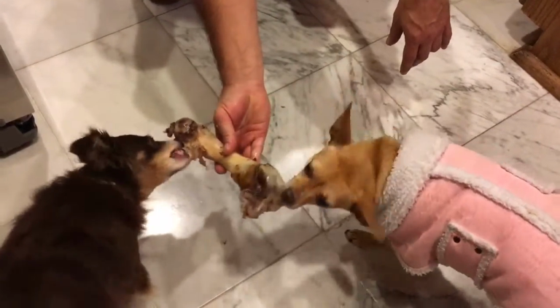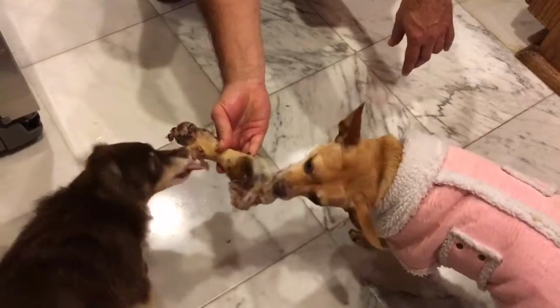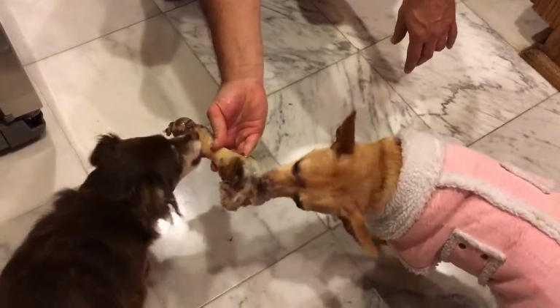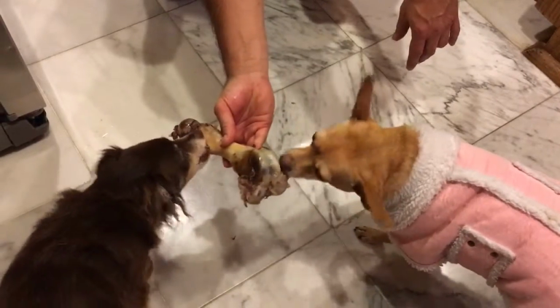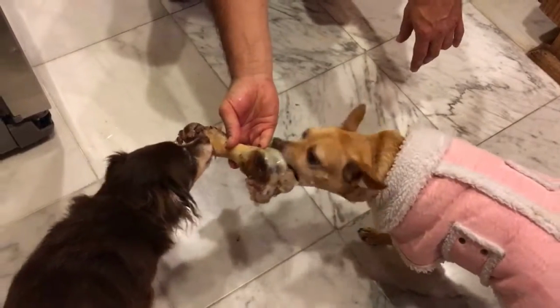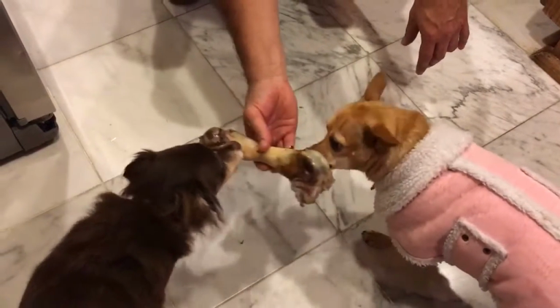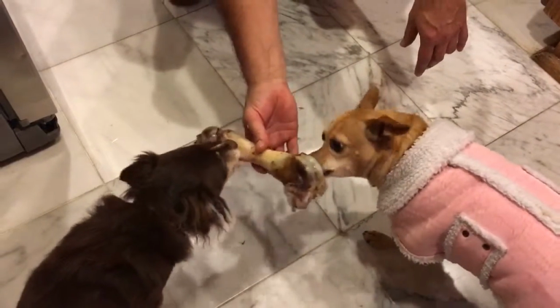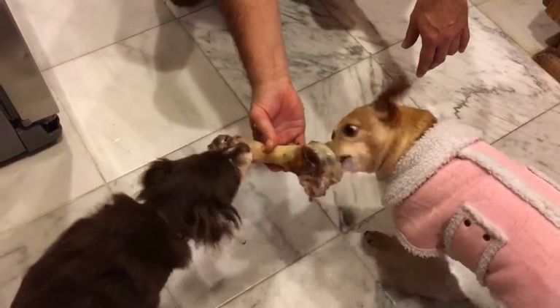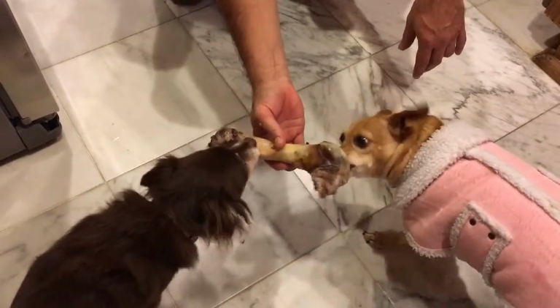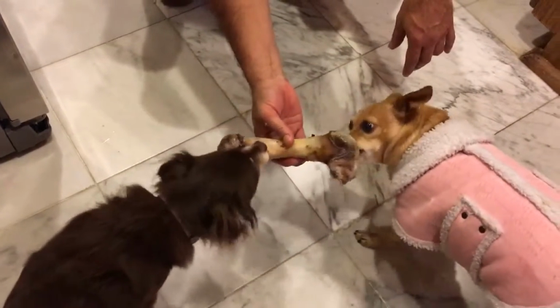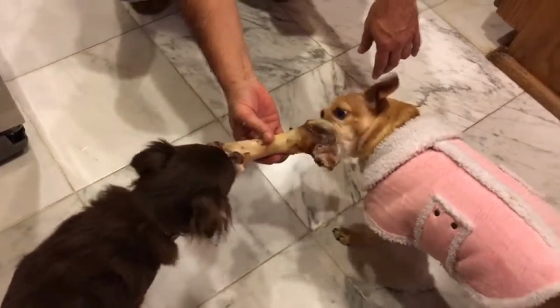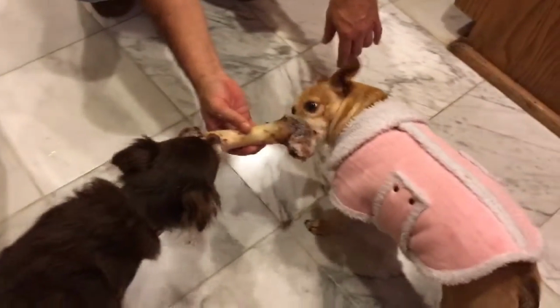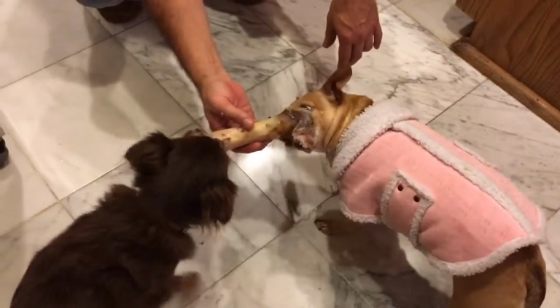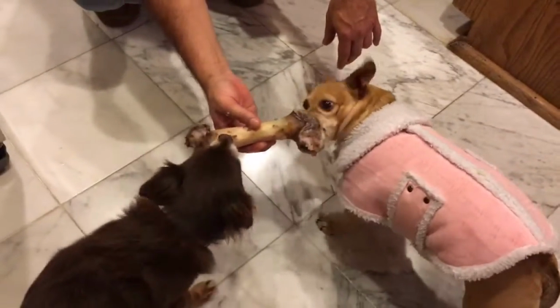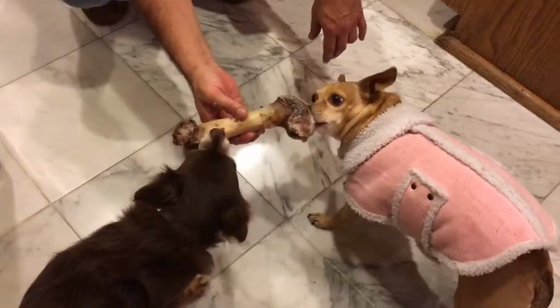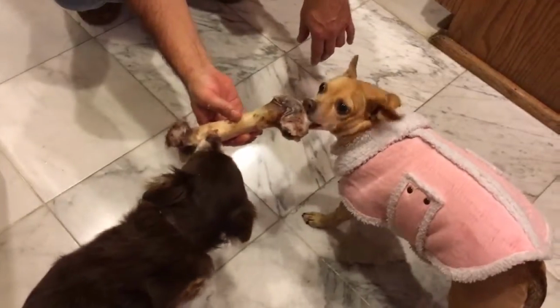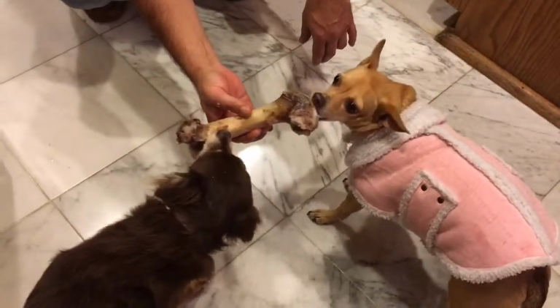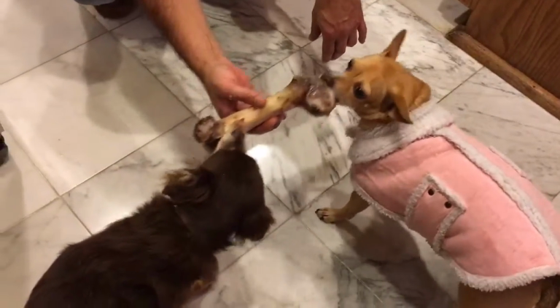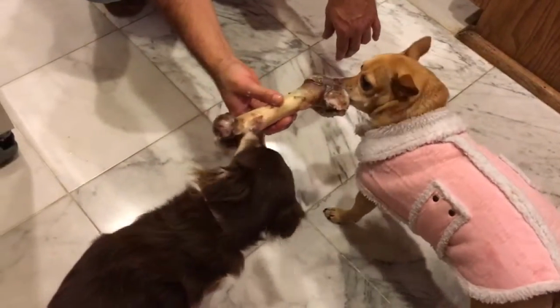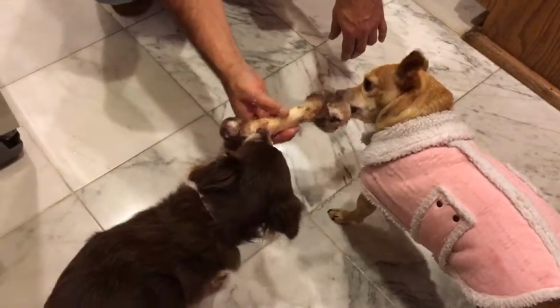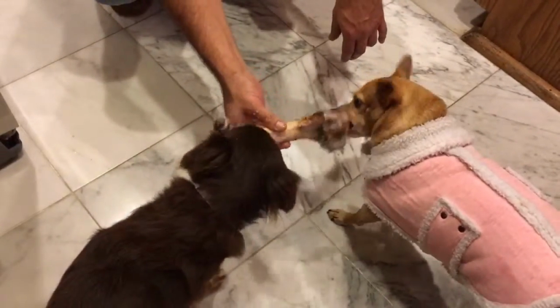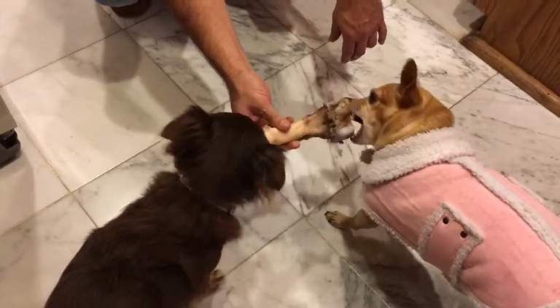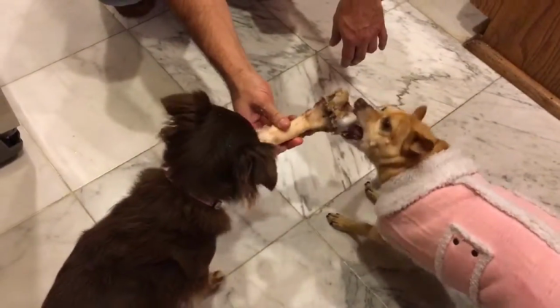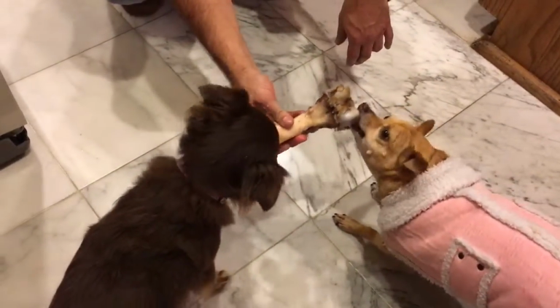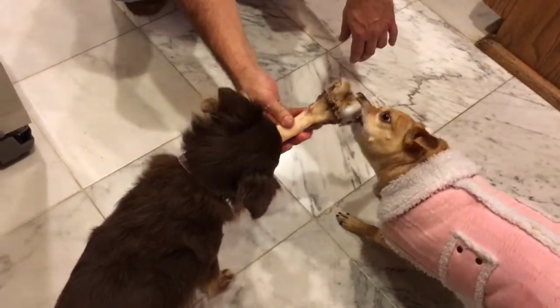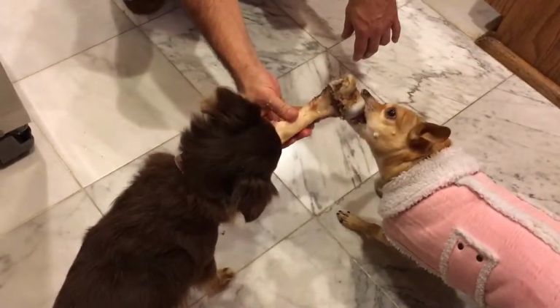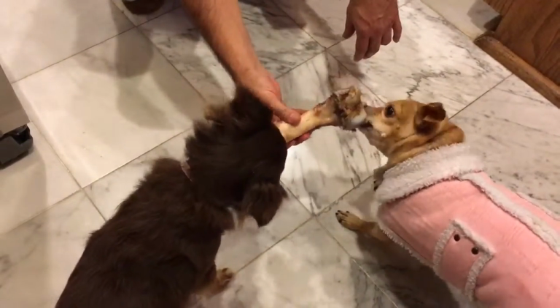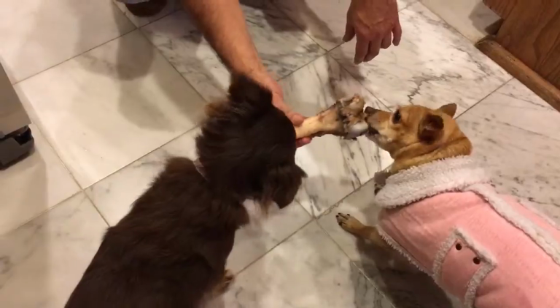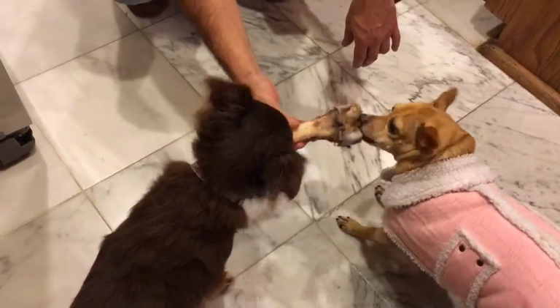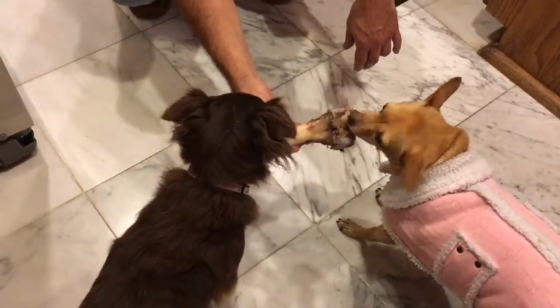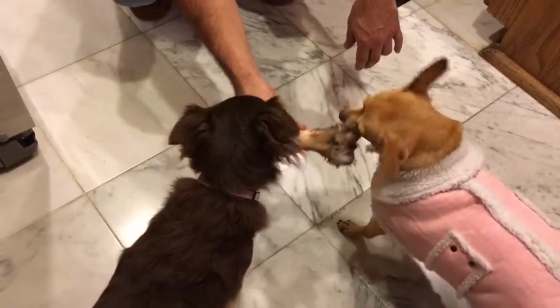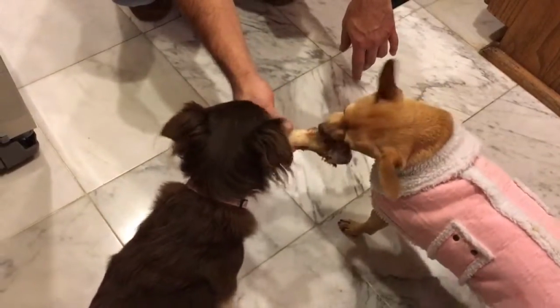Oh wow. No fighting. You see? No fighting. That's crazy, no fighting. Okay. Wait, Paris is okay.